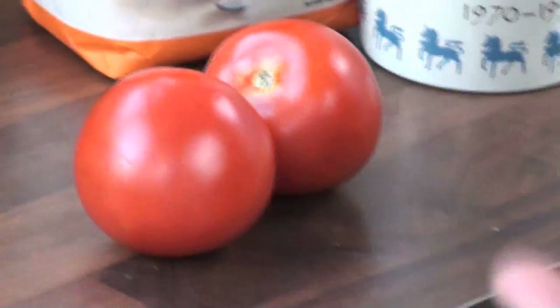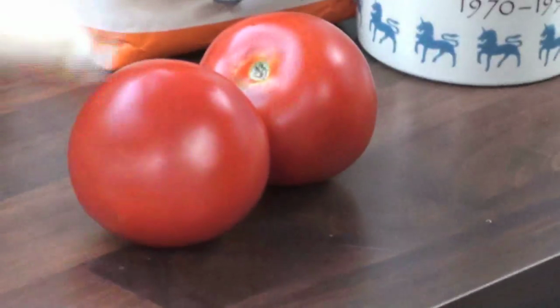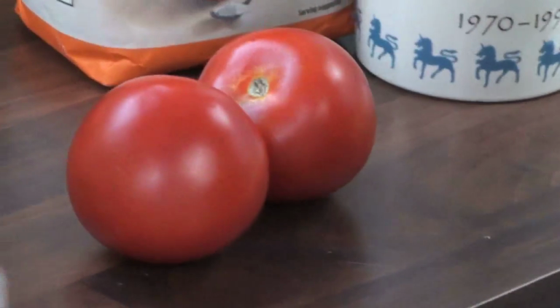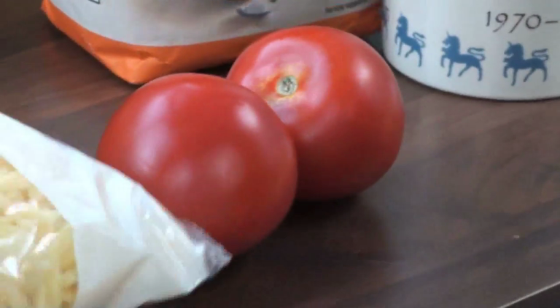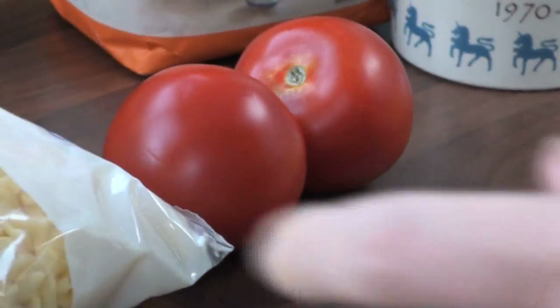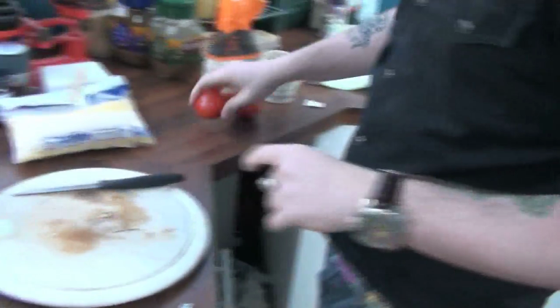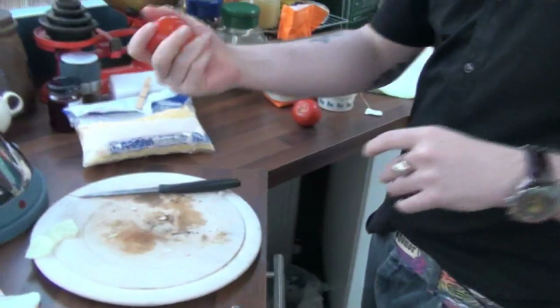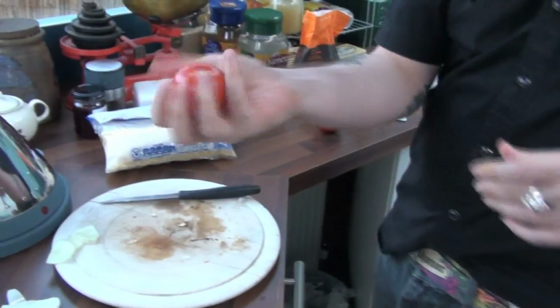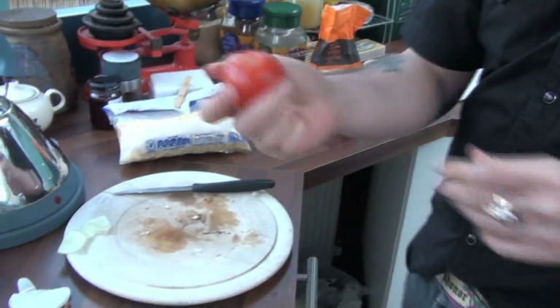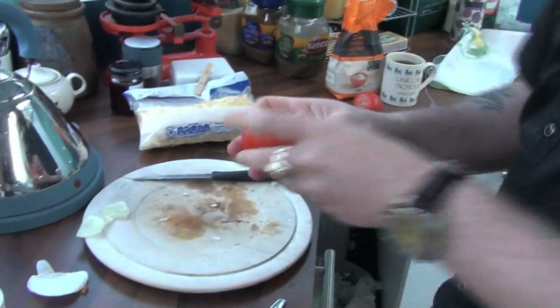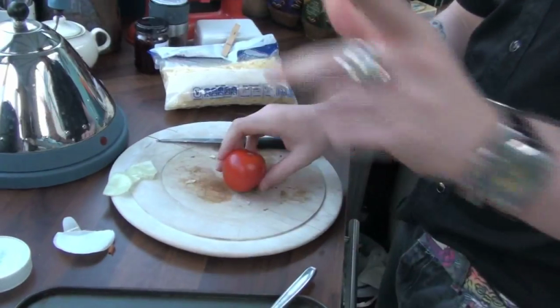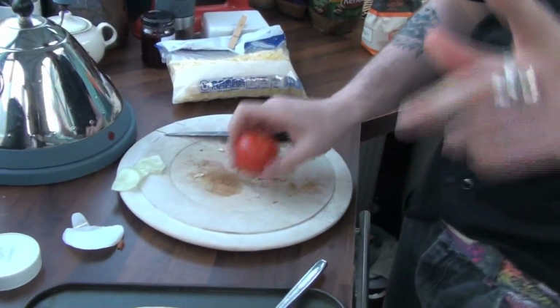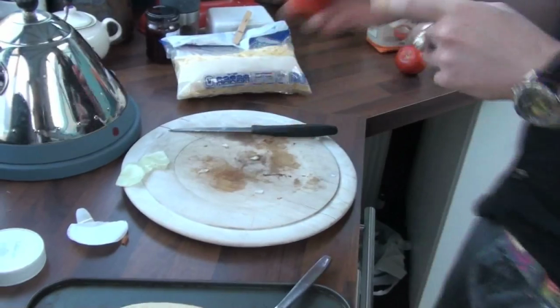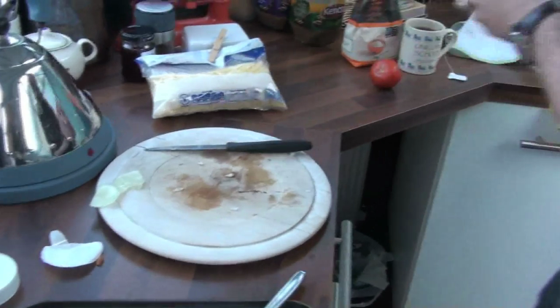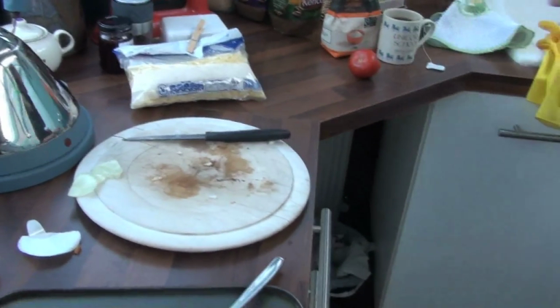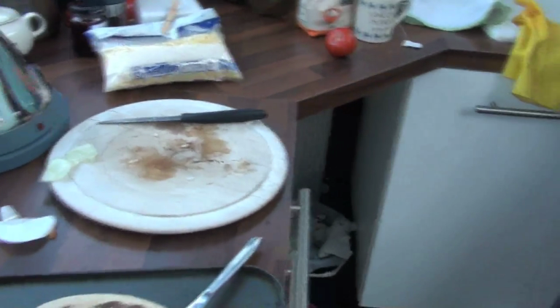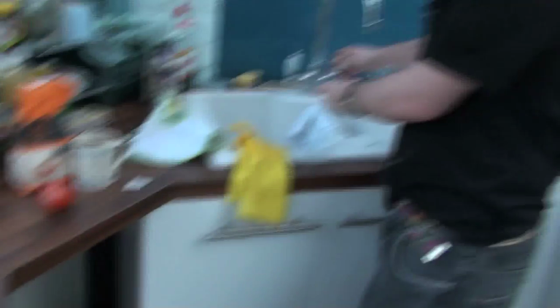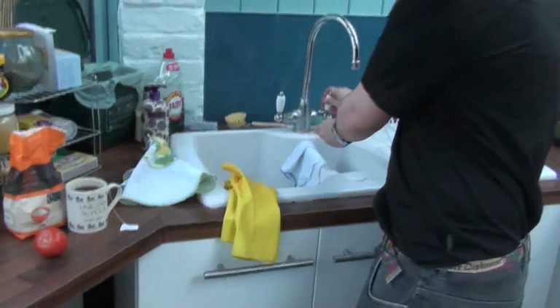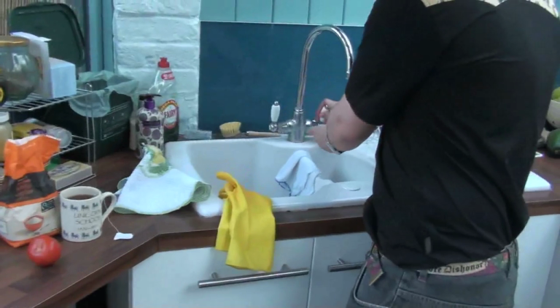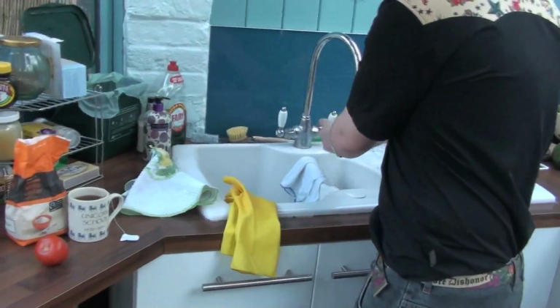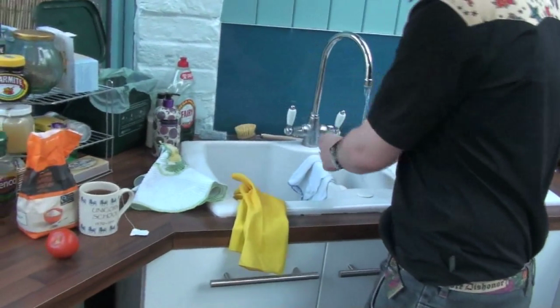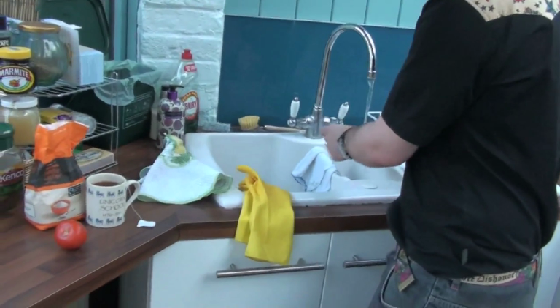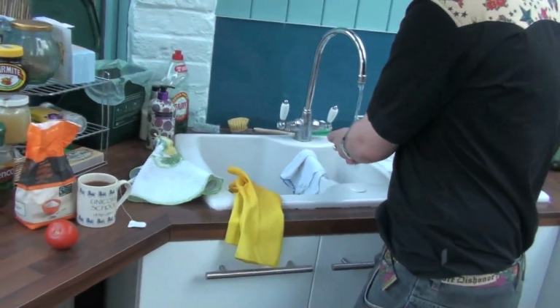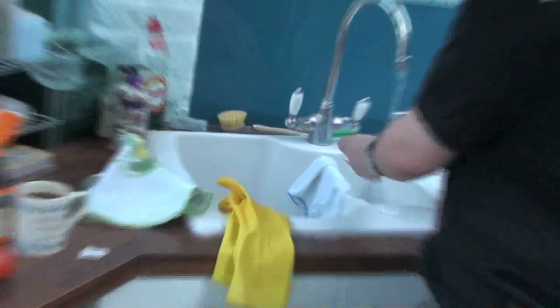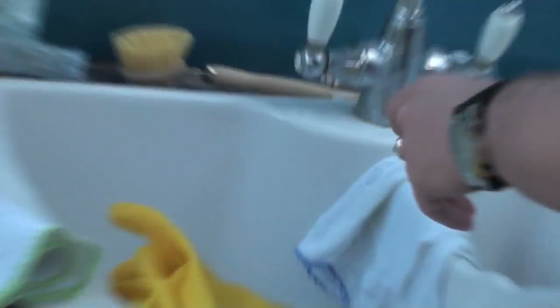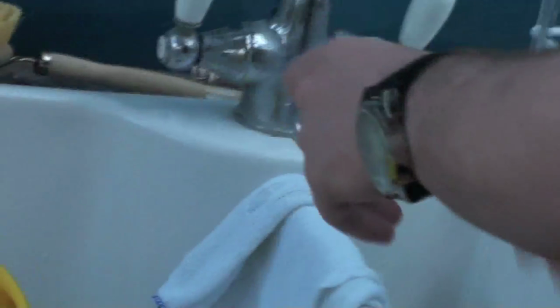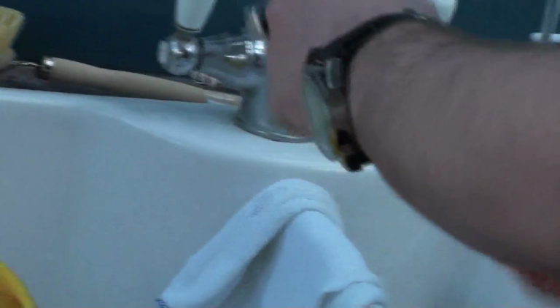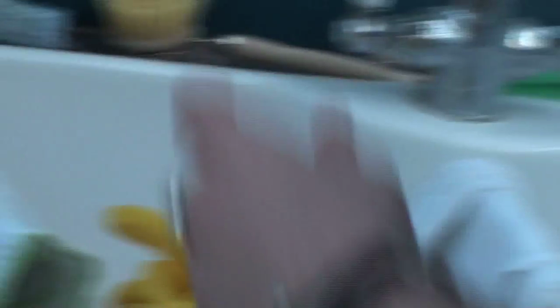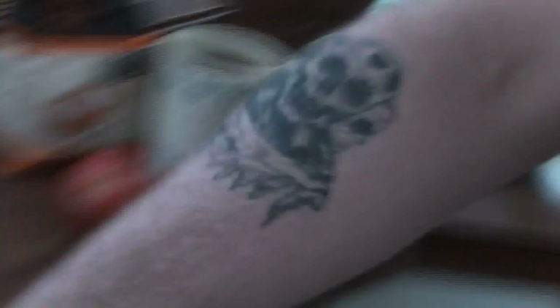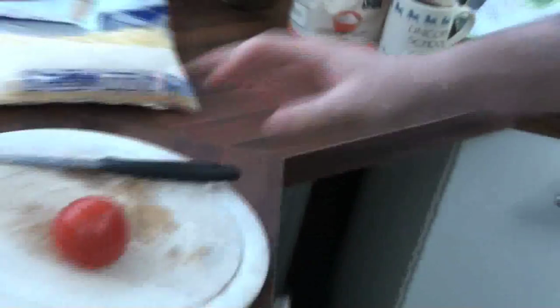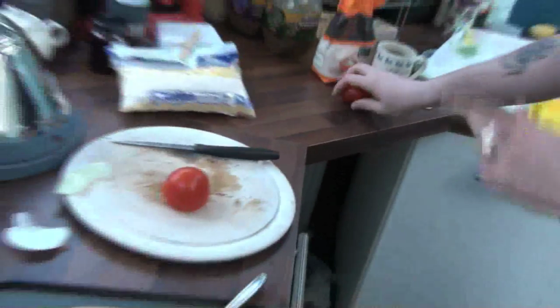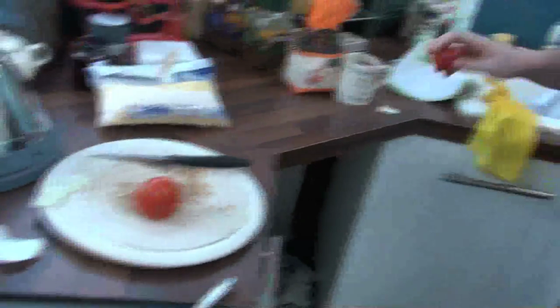Now we go for the tastes of Italy. Not to forget, you've got to always wash your tomatoes before you cut them. Make sure you don't put any germs on the food. Never forget that.